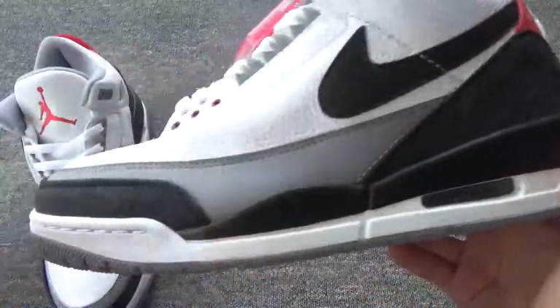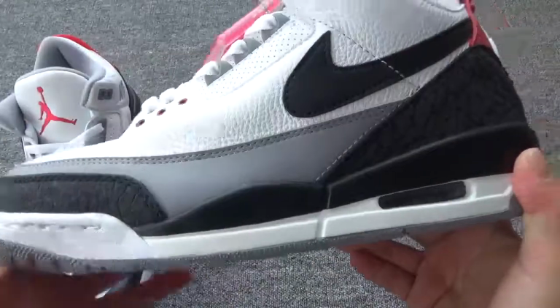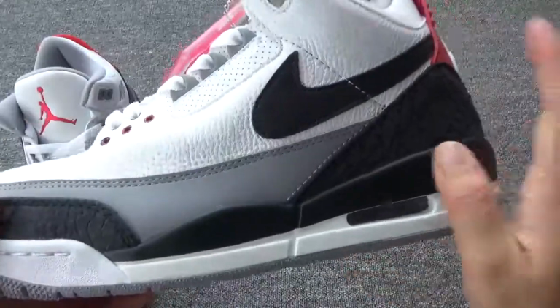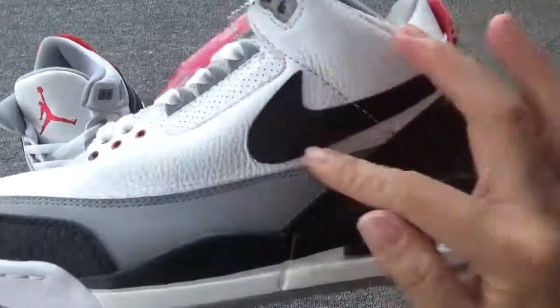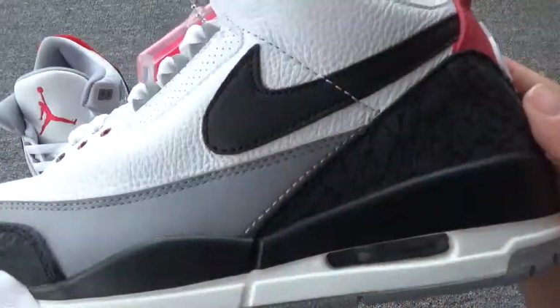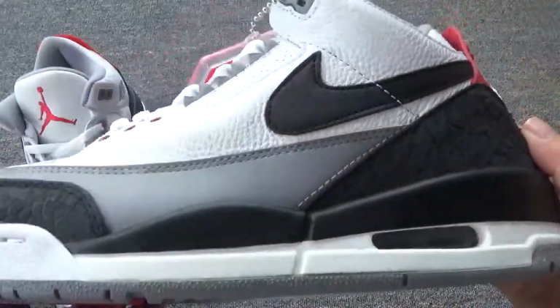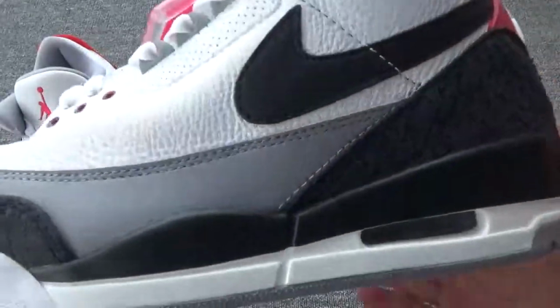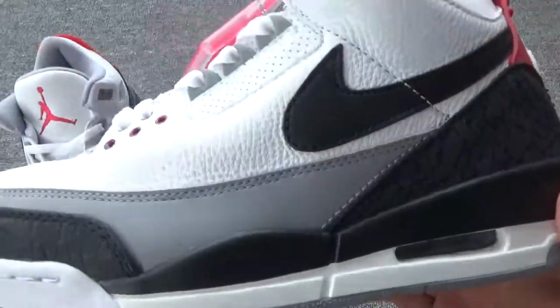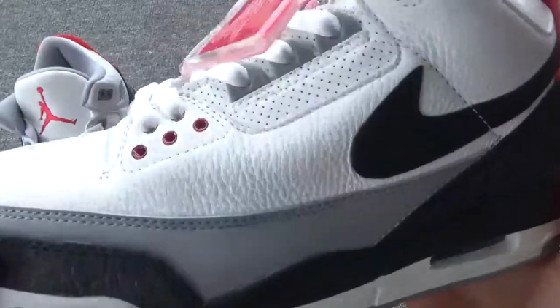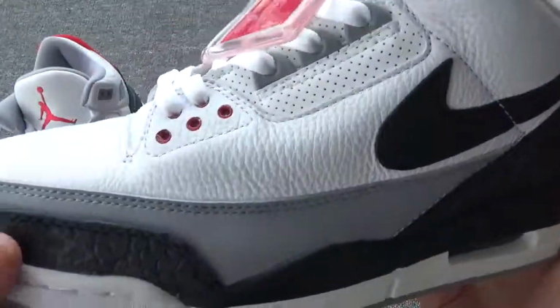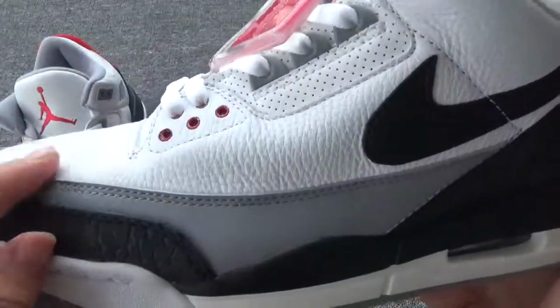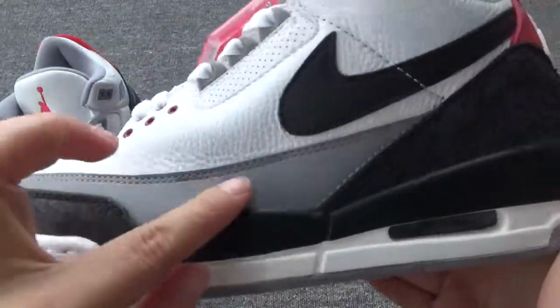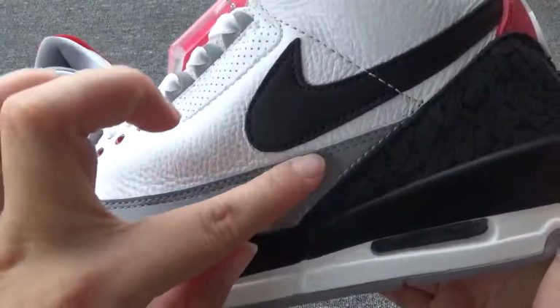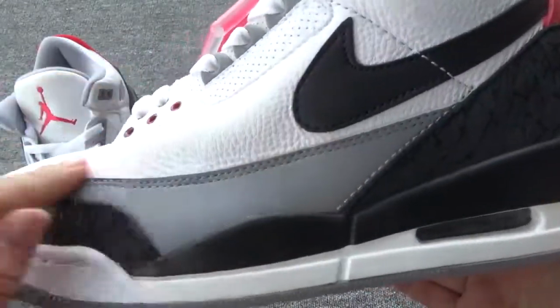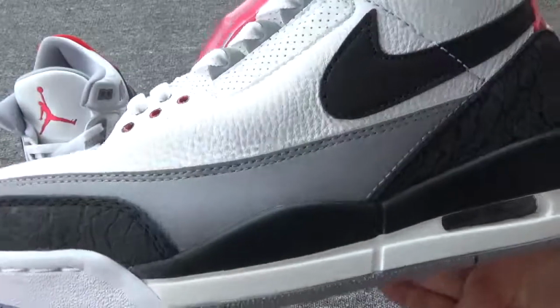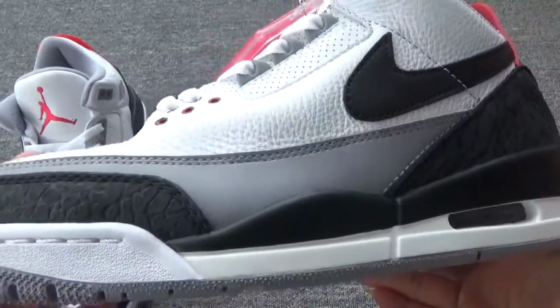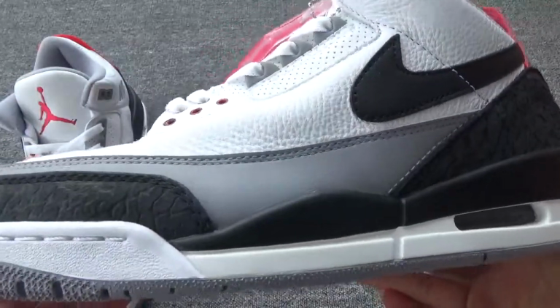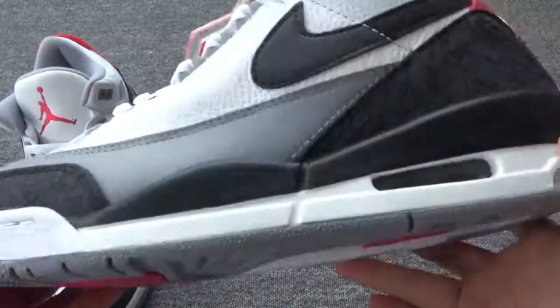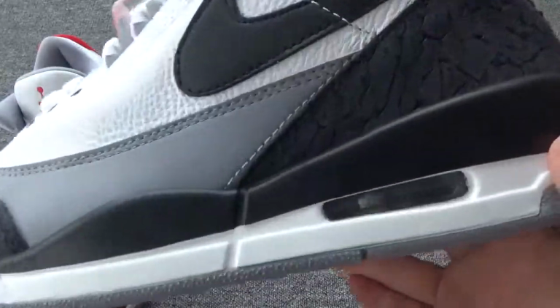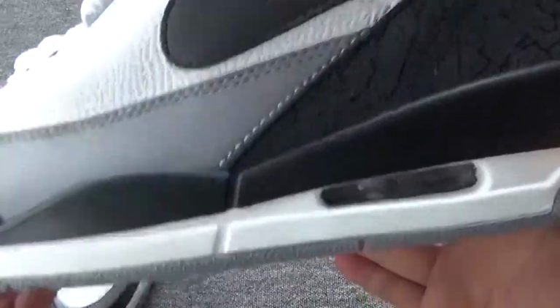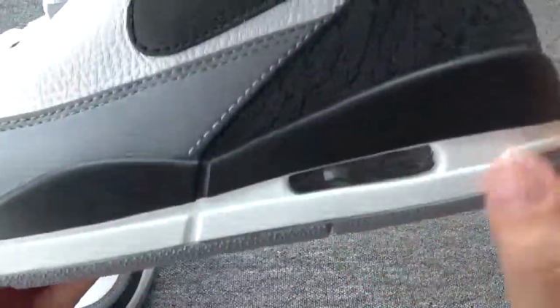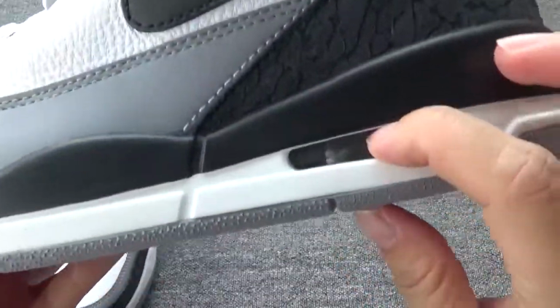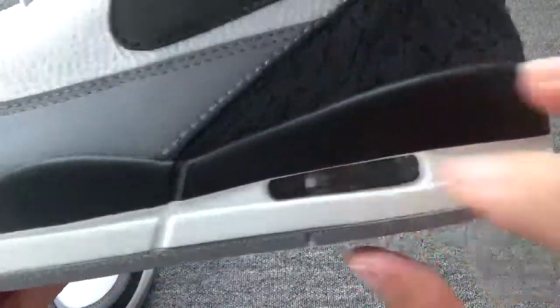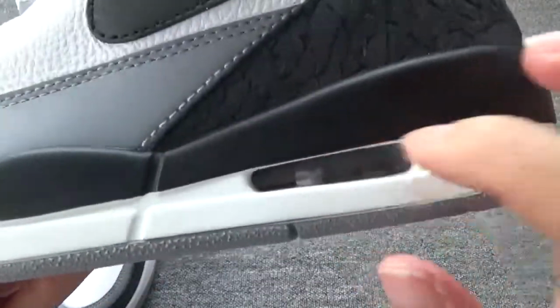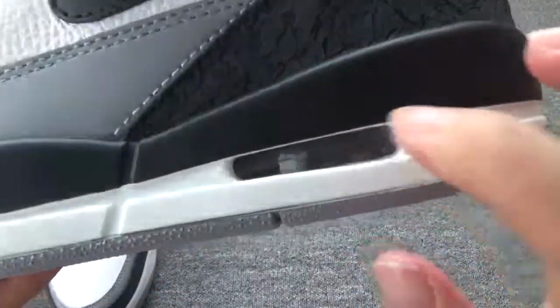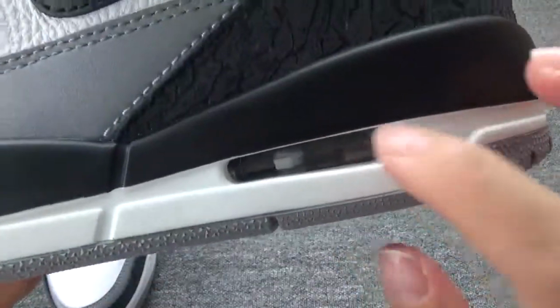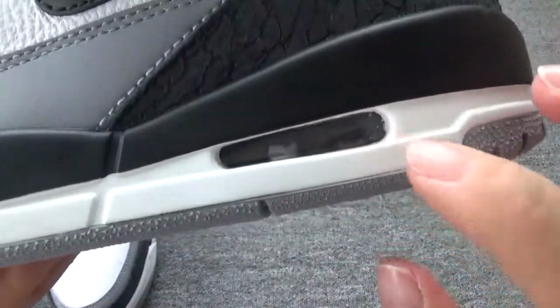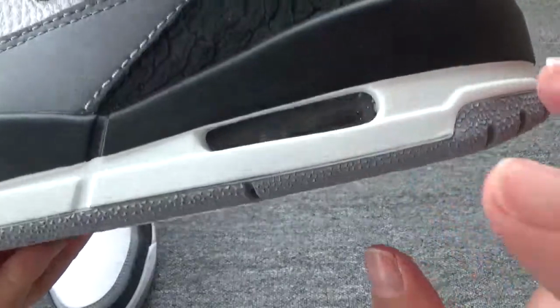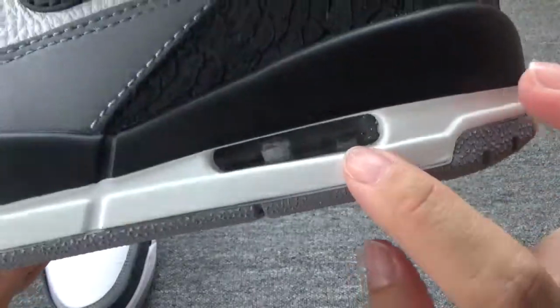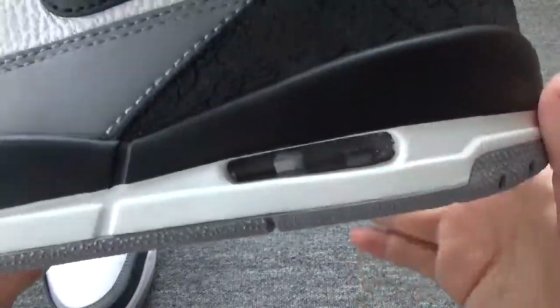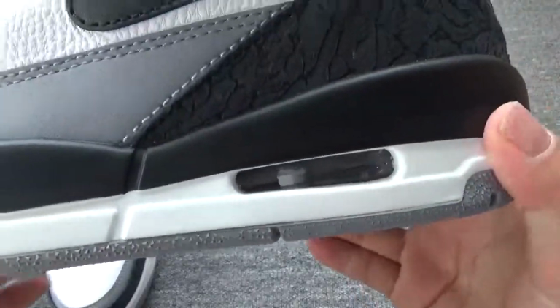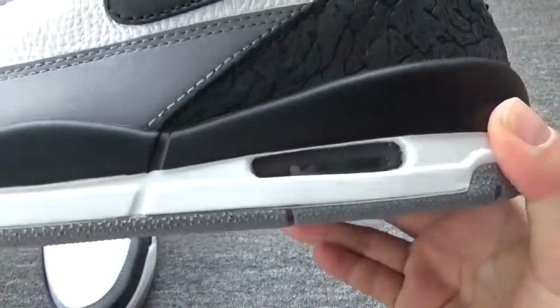You can check the black Nike logo, and also you can check the other stitches right here. And right here, you can check the air unit.